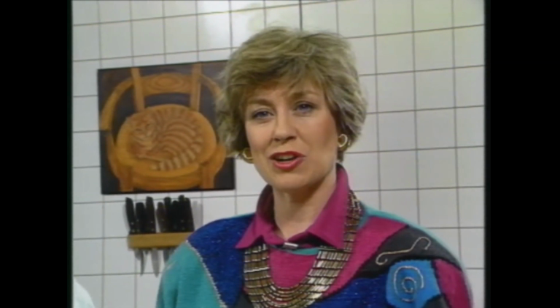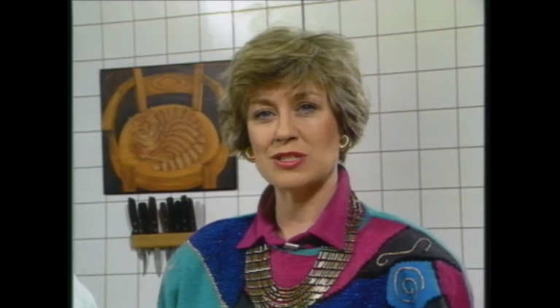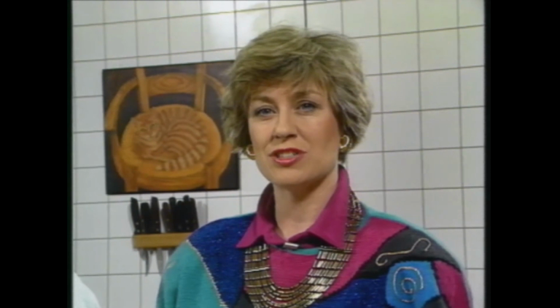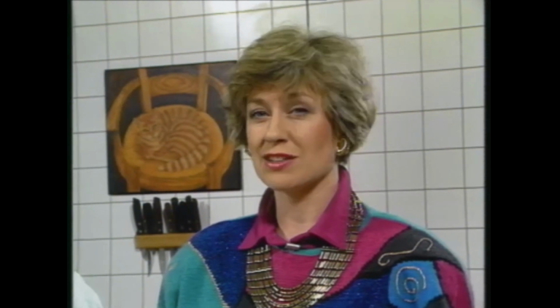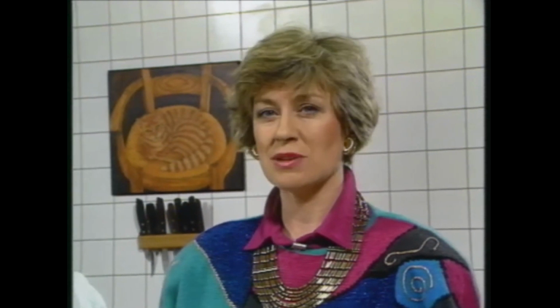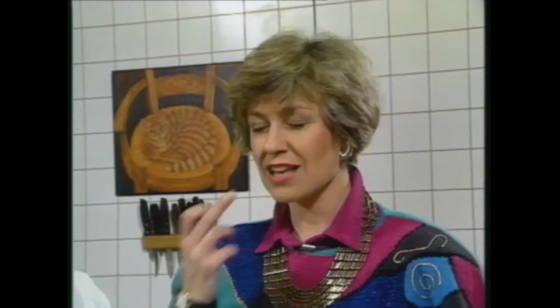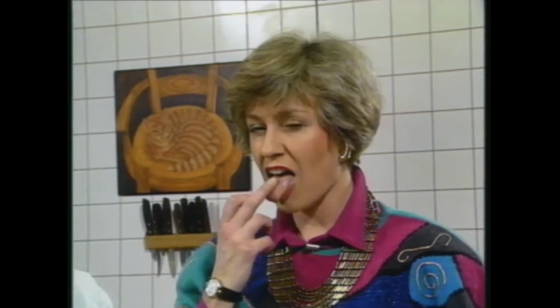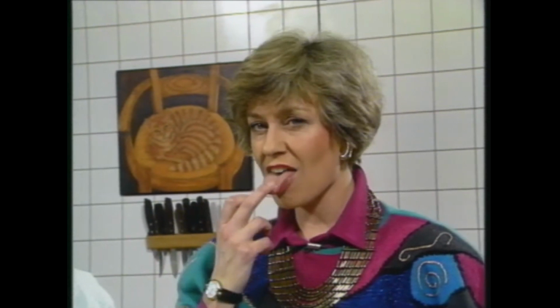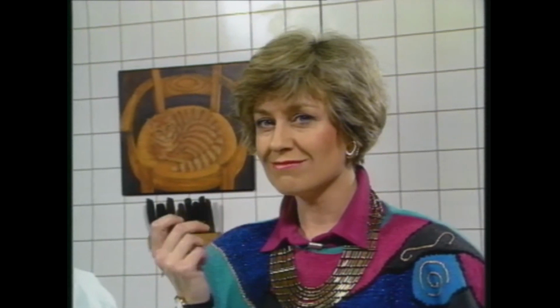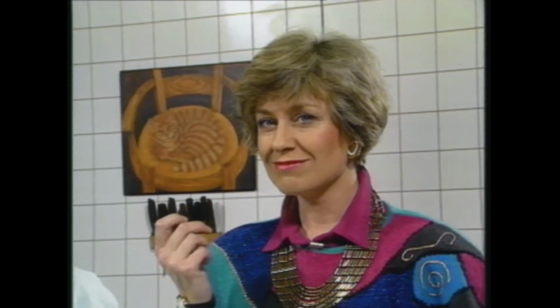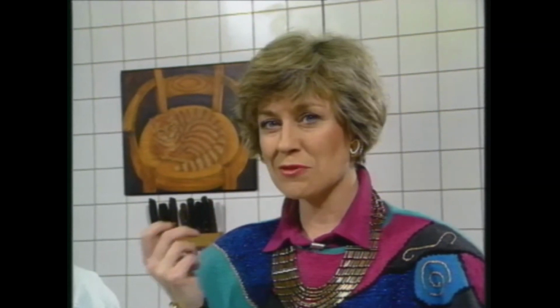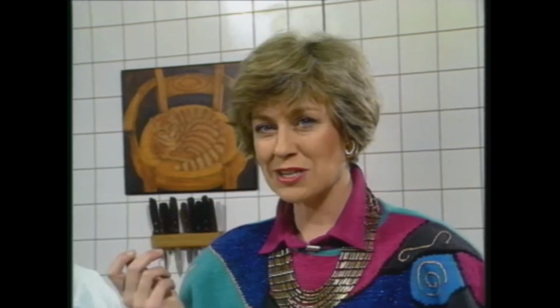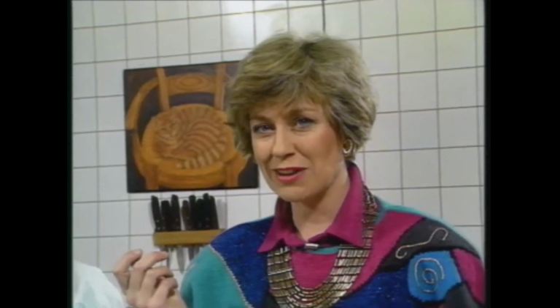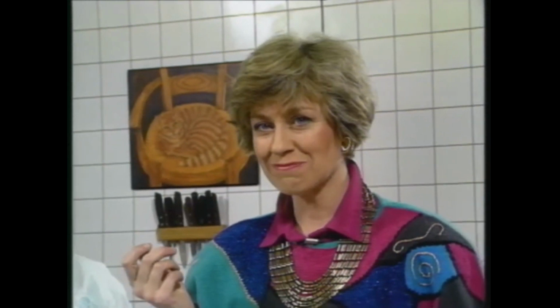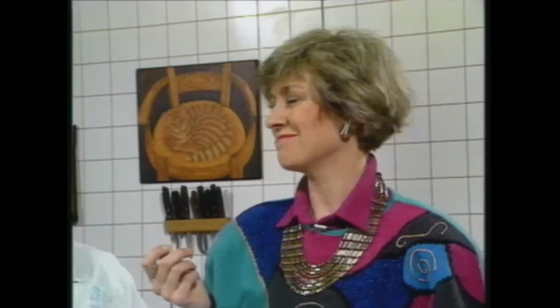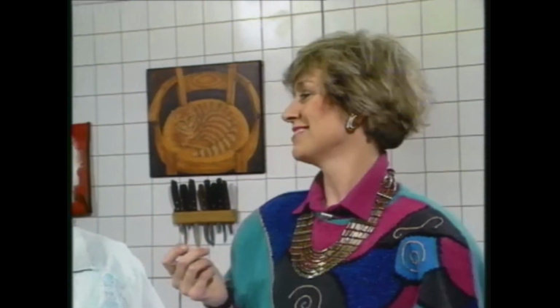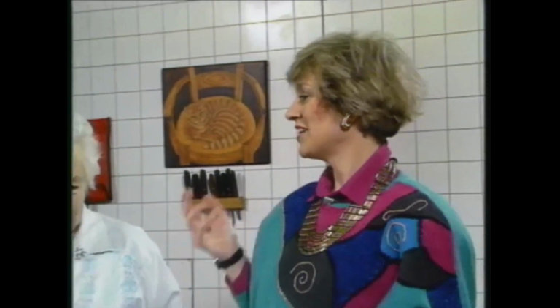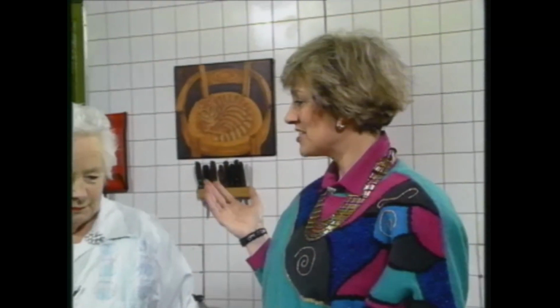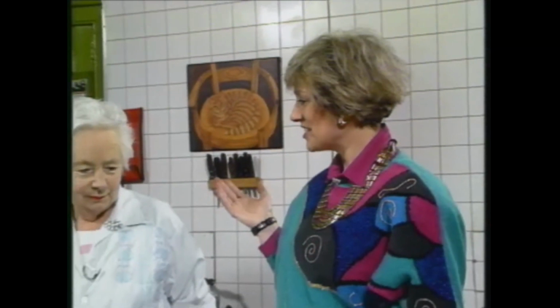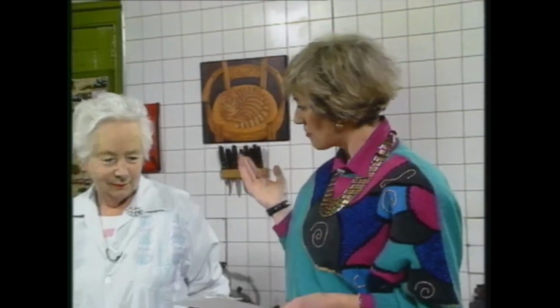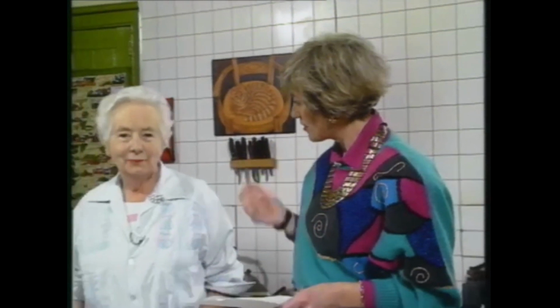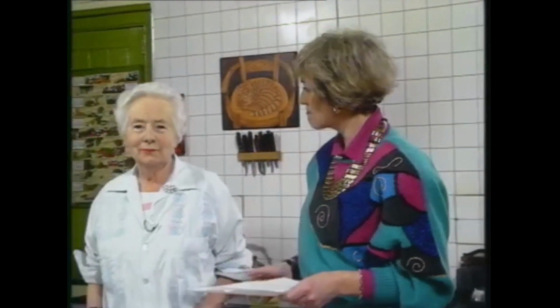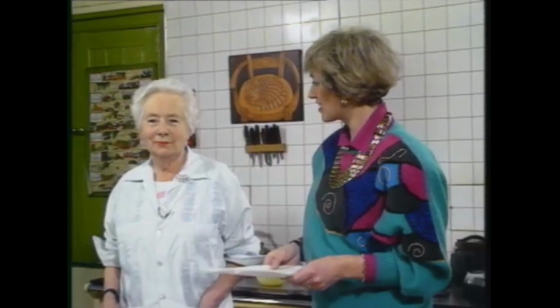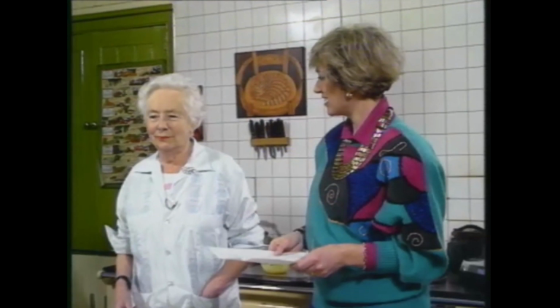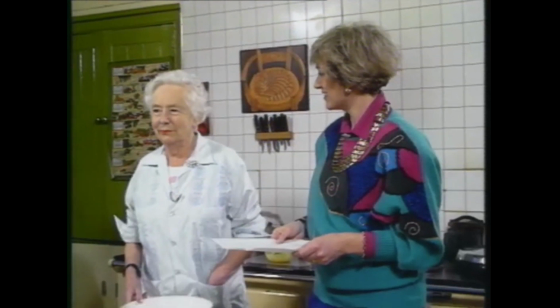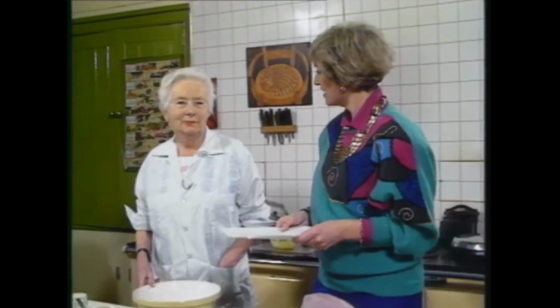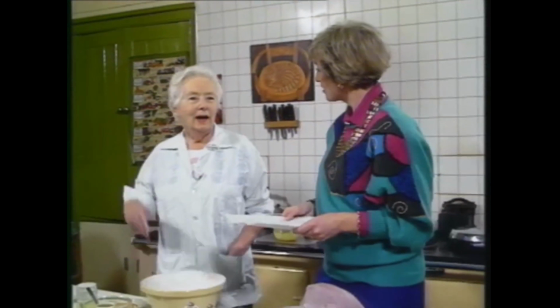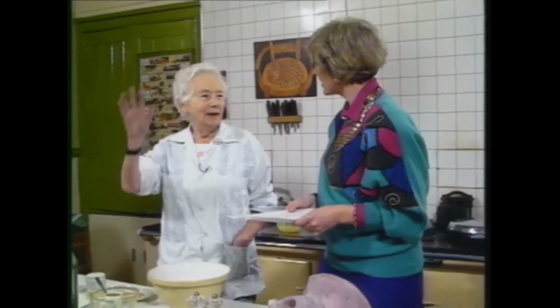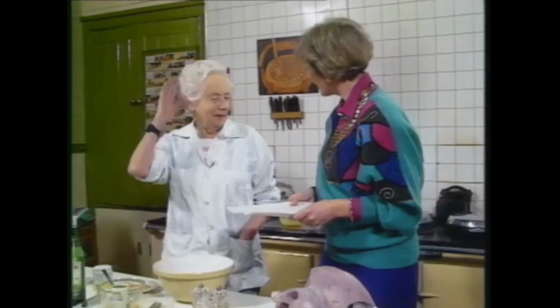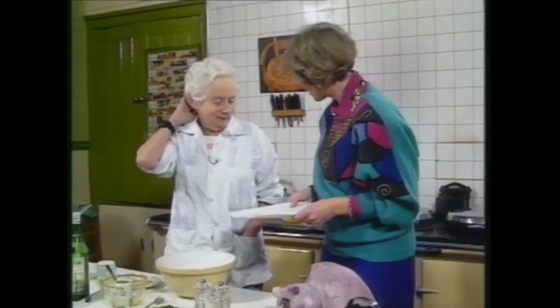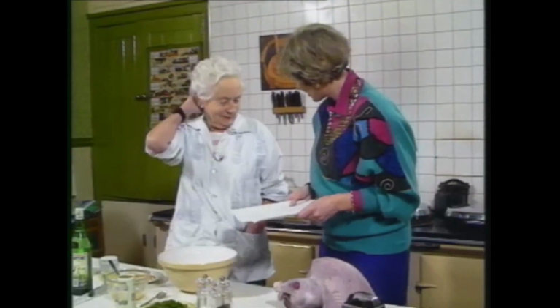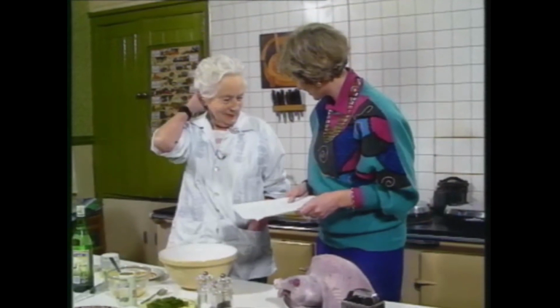I'll give you a clue as to who she is. How about this? Does that remind you of anyone? Here she is, the one and only Monica Sheridan. Monica, it's lovely to meet you.